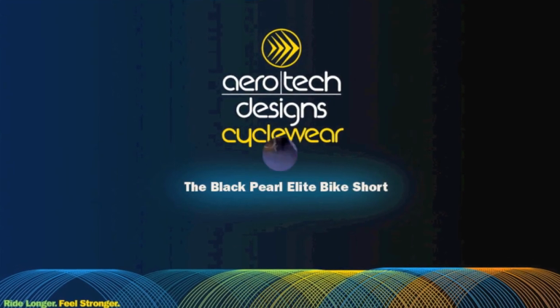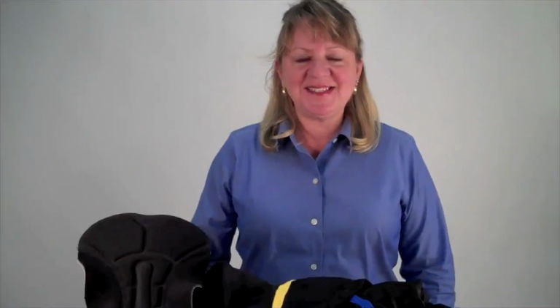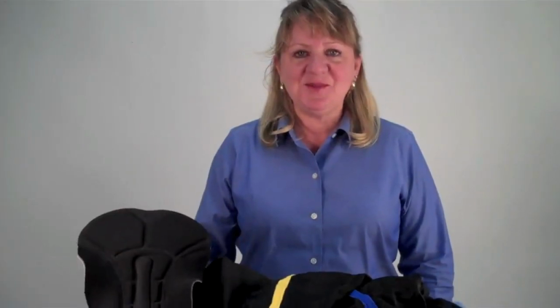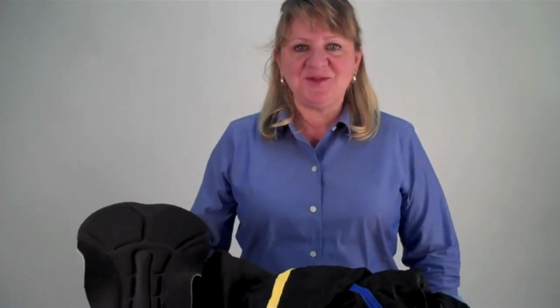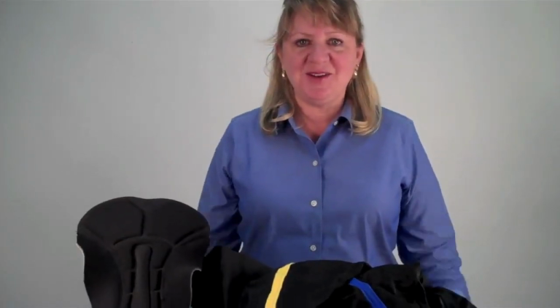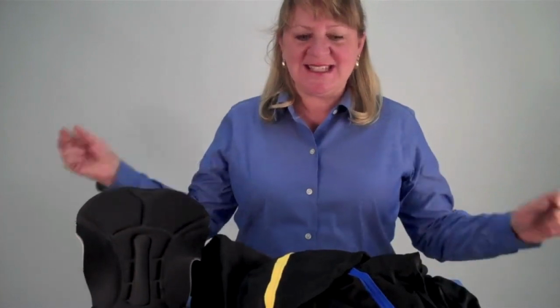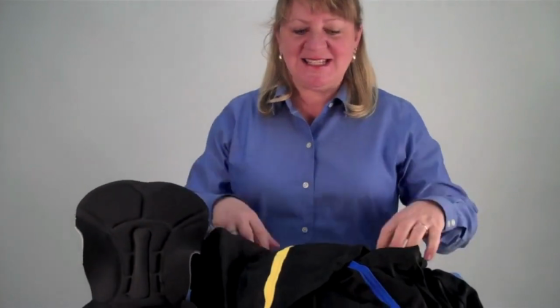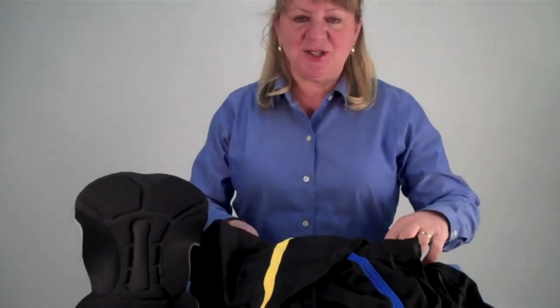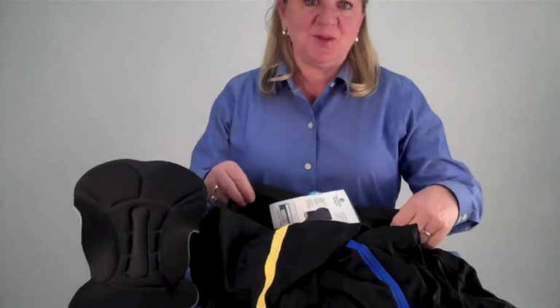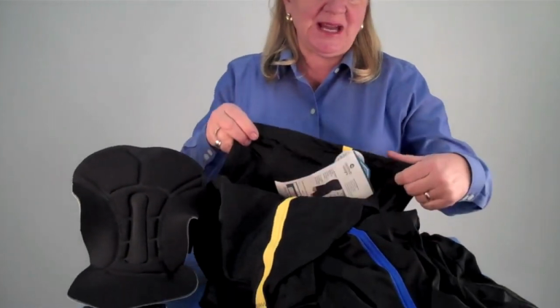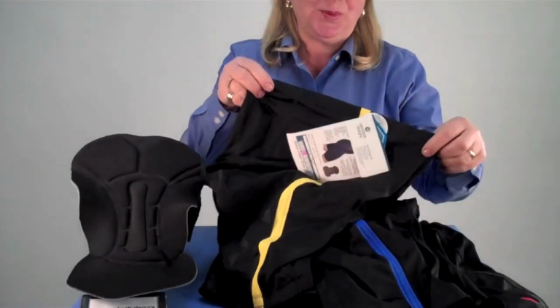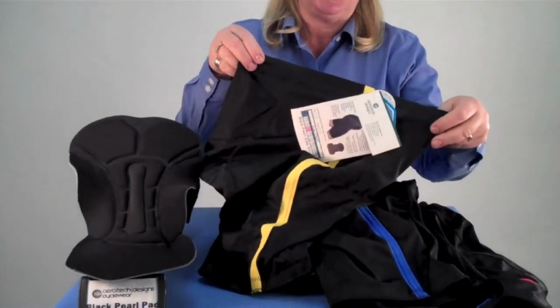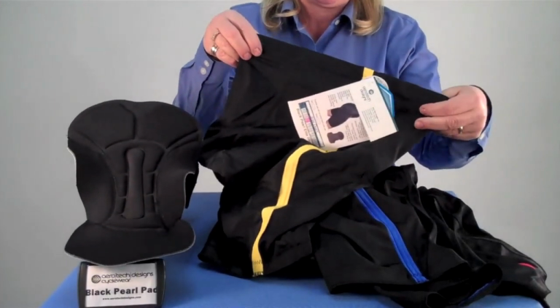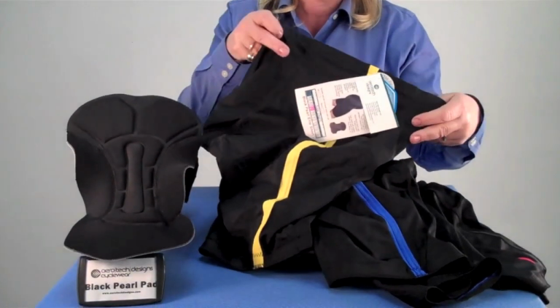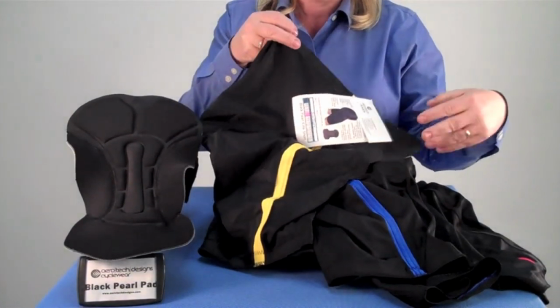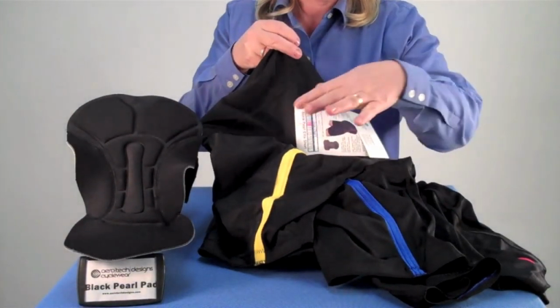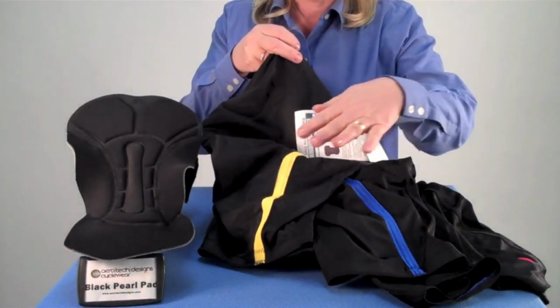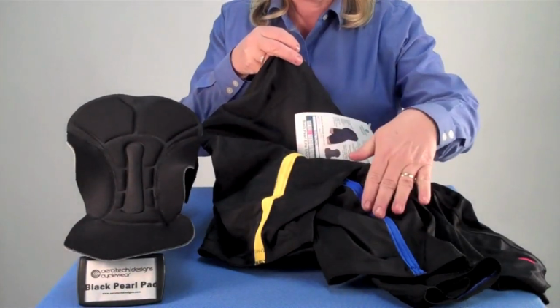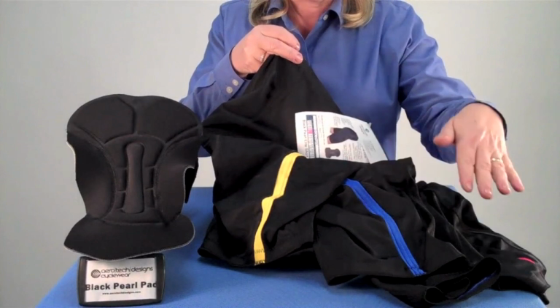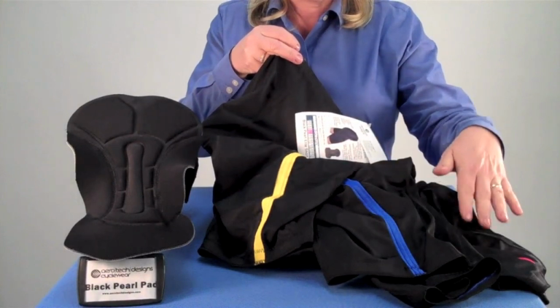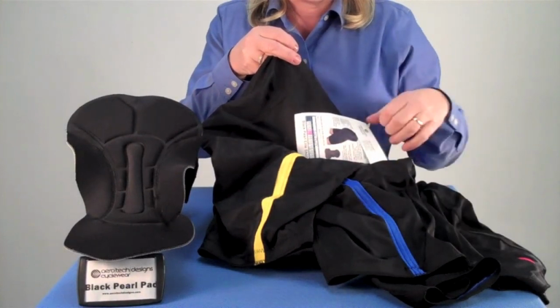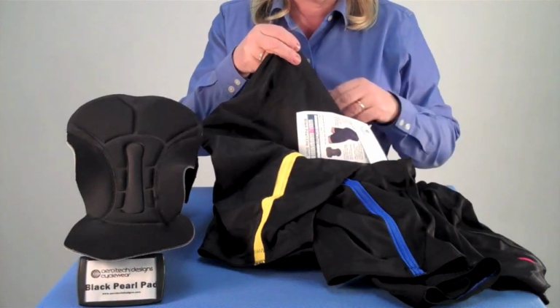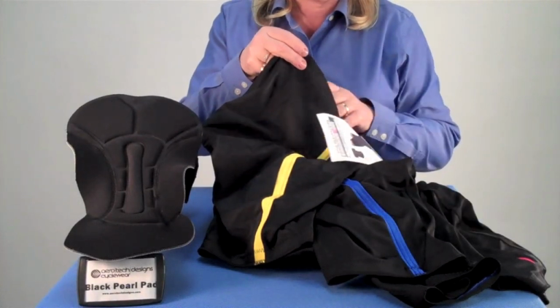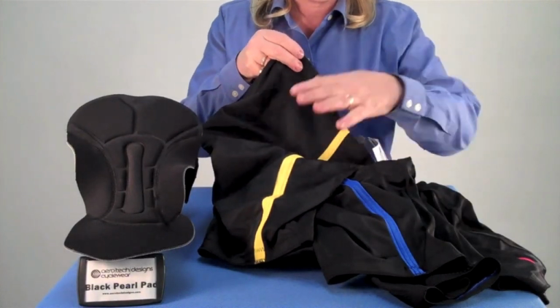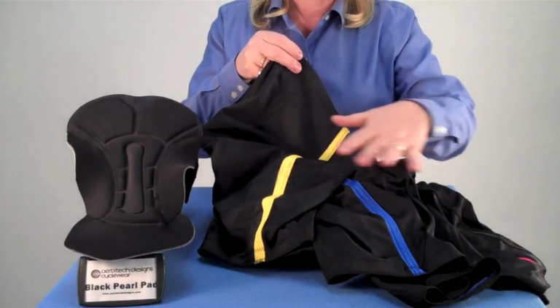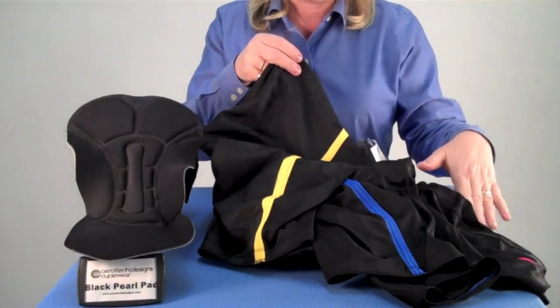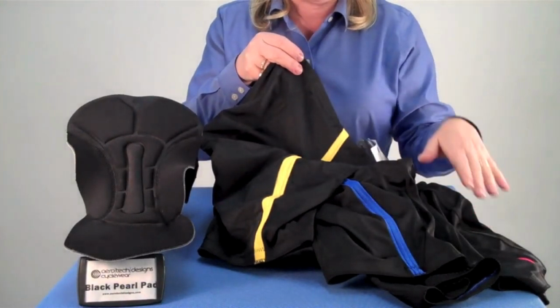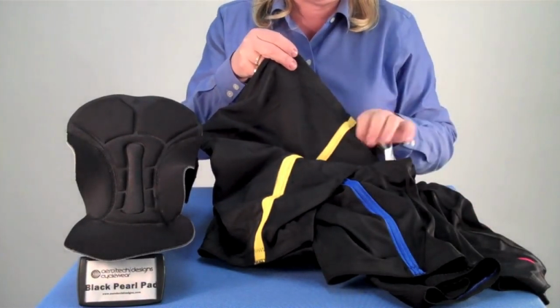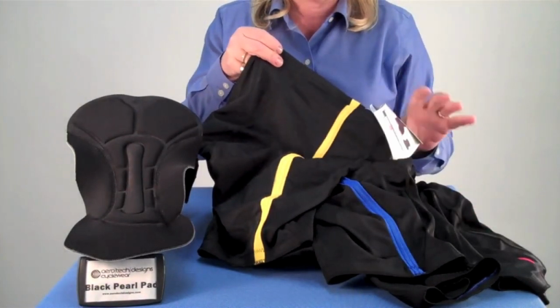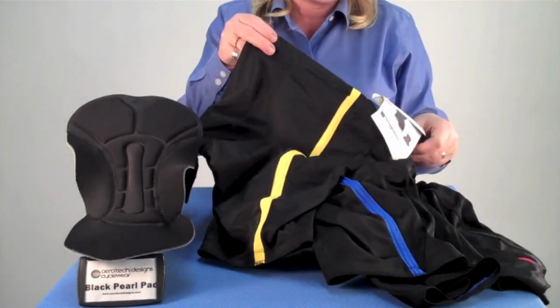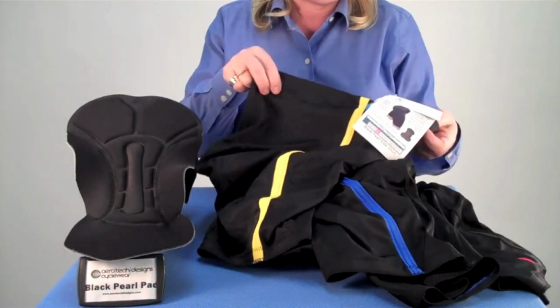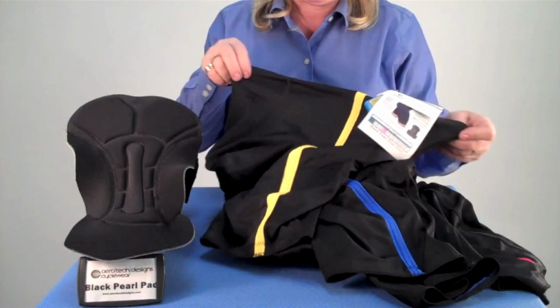Hi, this is Kathy Rogers from Aerotech Designs here to show you the Black Pearl Padded Bike Short. This is available with side stripes in three colors — they match exactly our cycling jerseys — and it's also available in black.